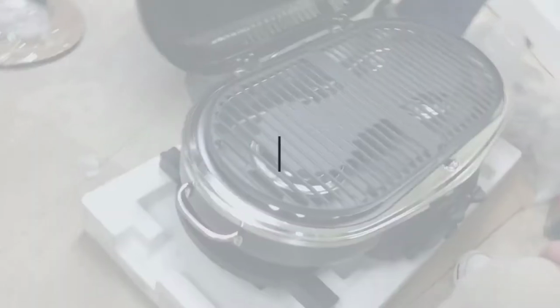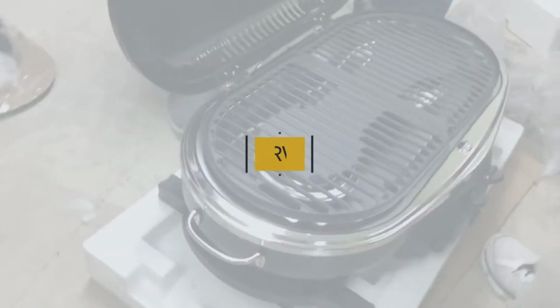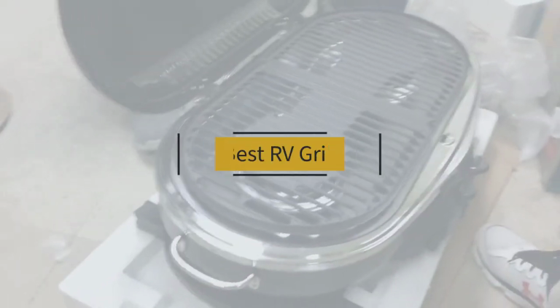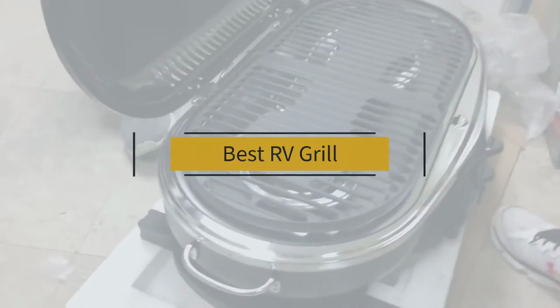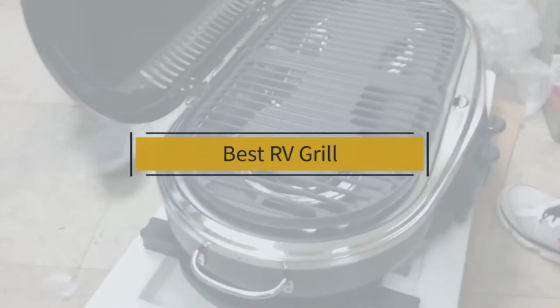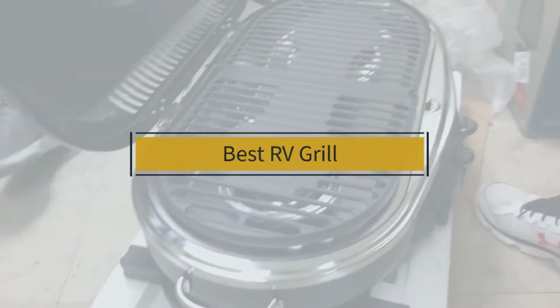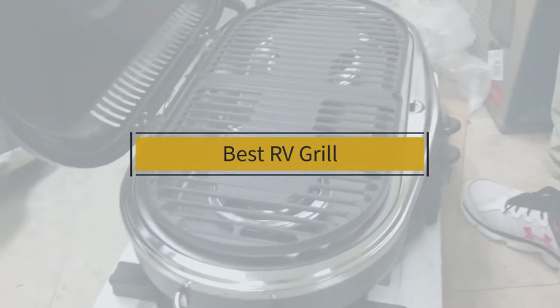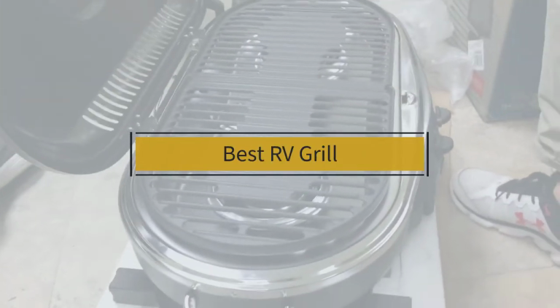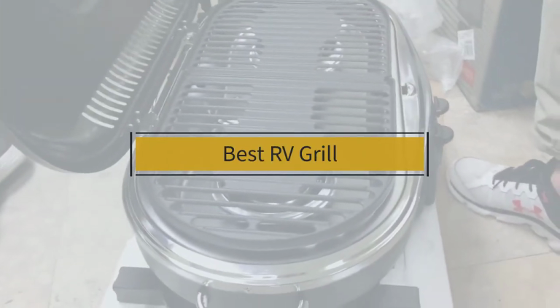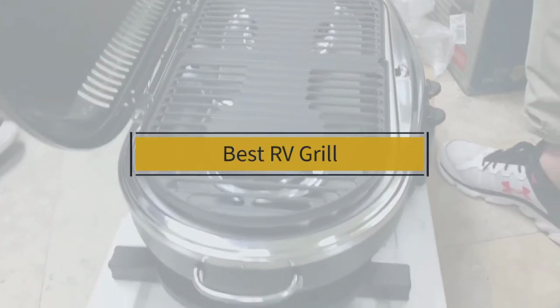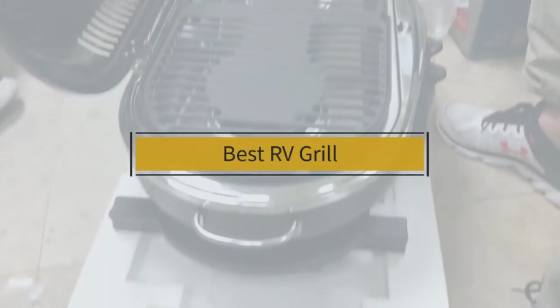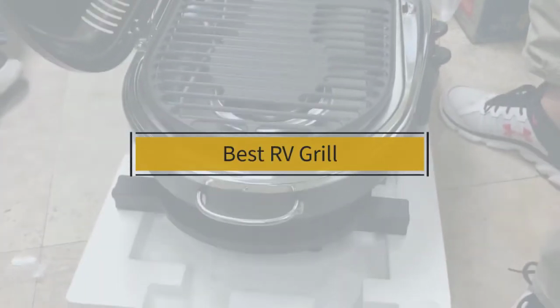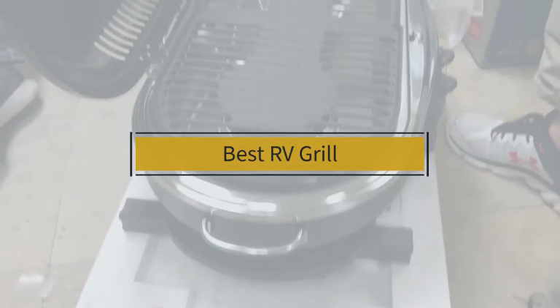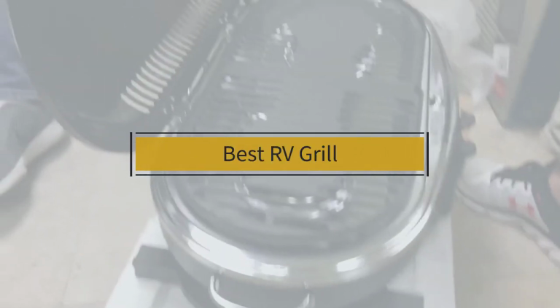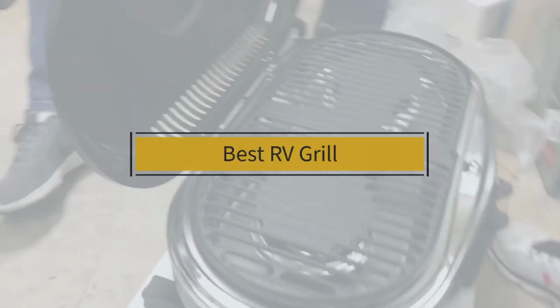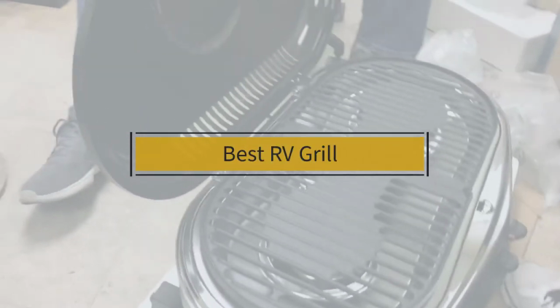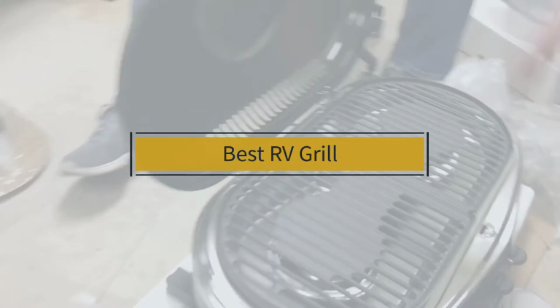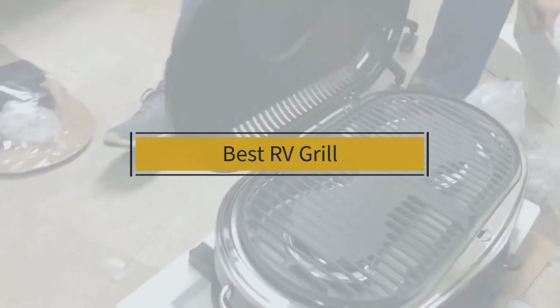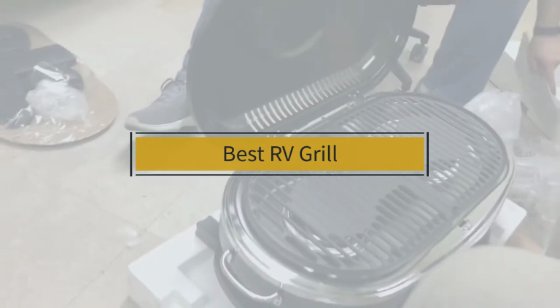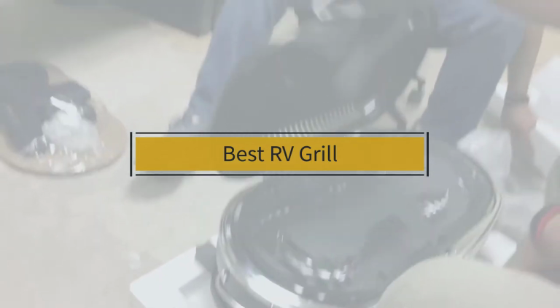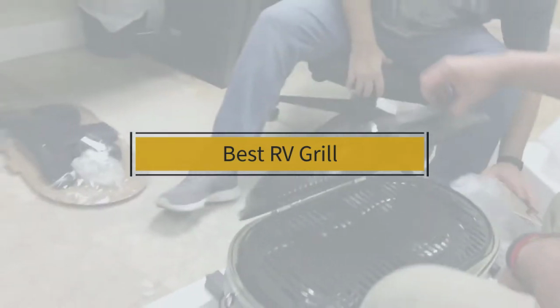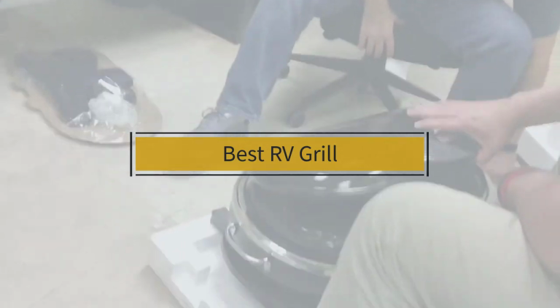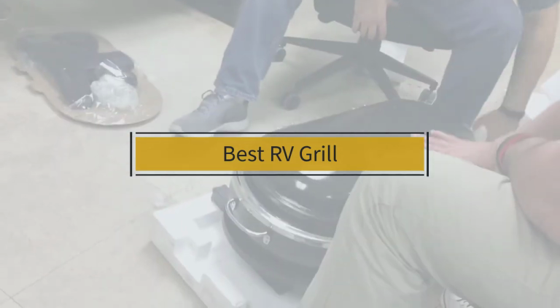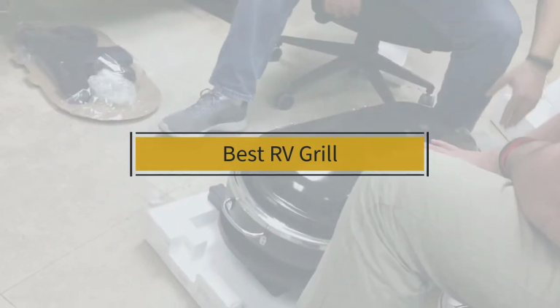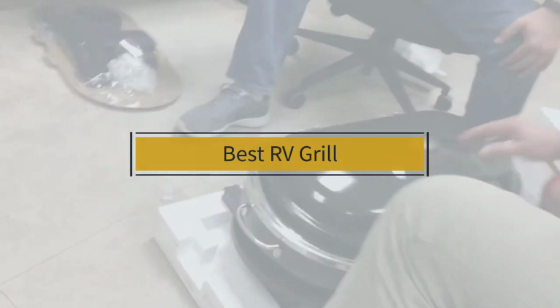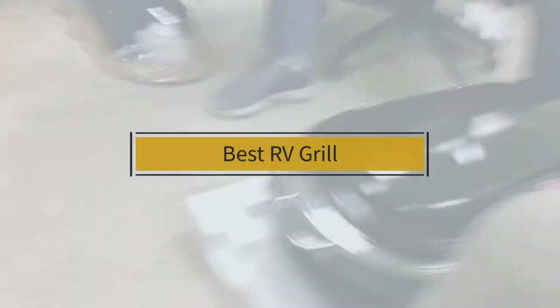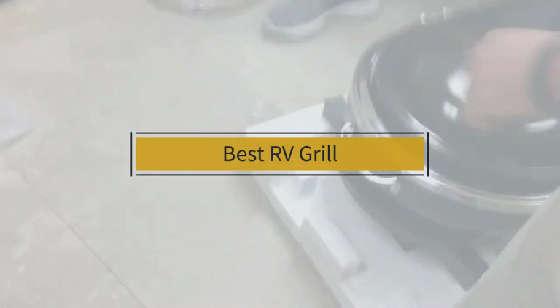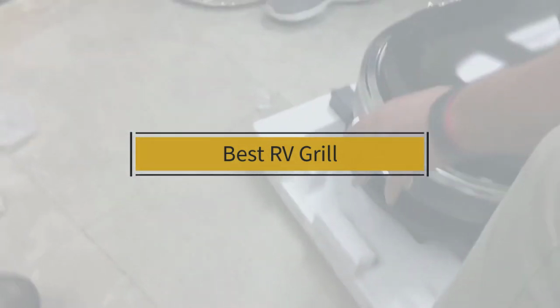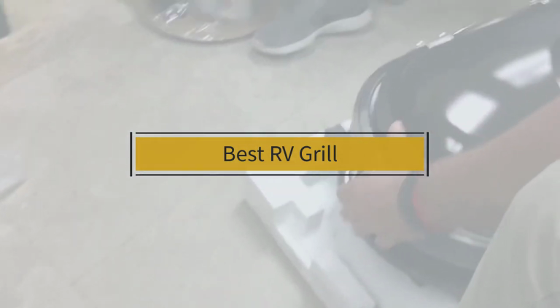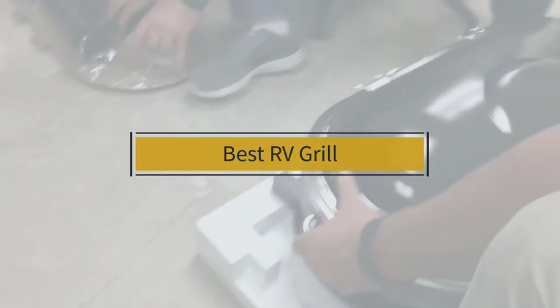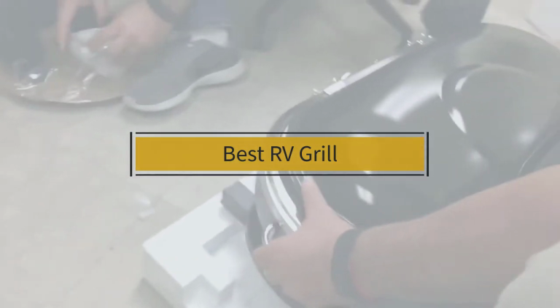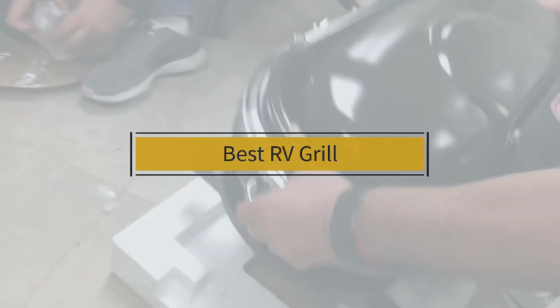If you're looking for the best RV grill, here's a collection you've got to see. Let's get started. At any time you can click the circle for more info and real-time deals.